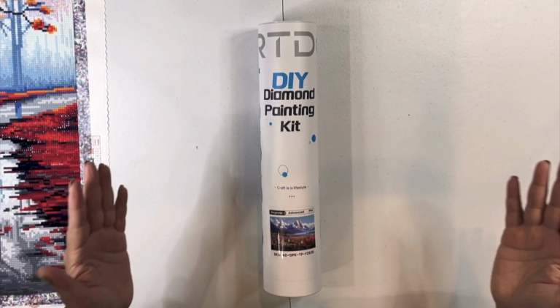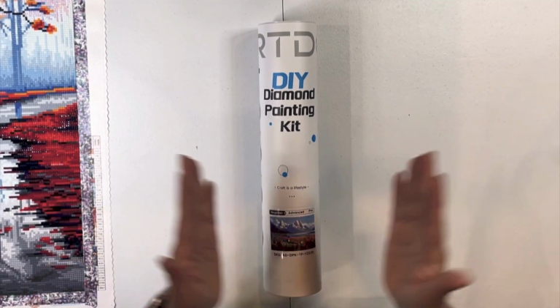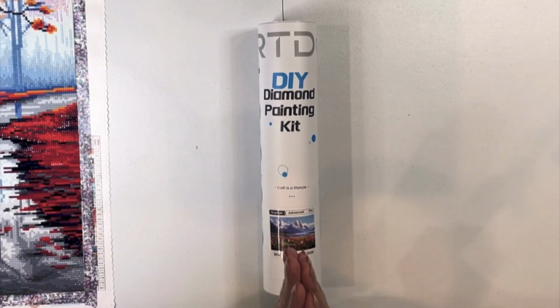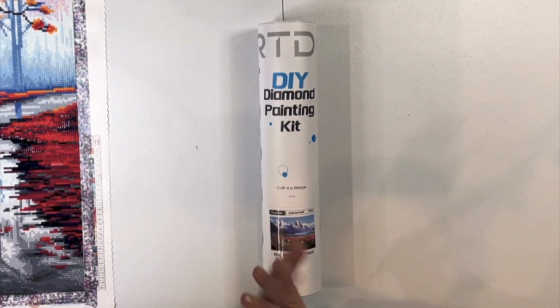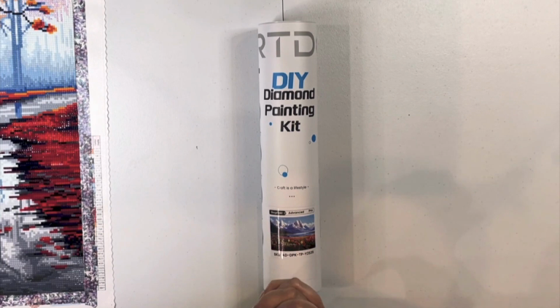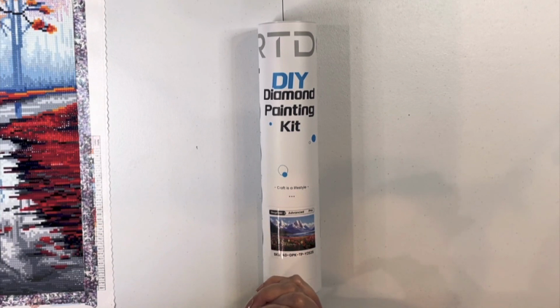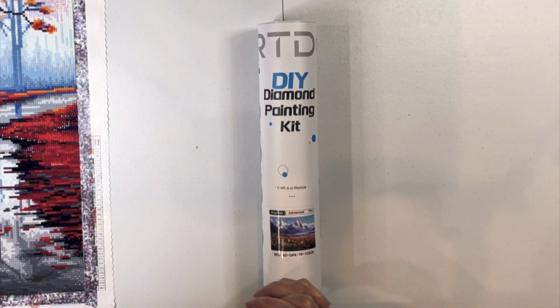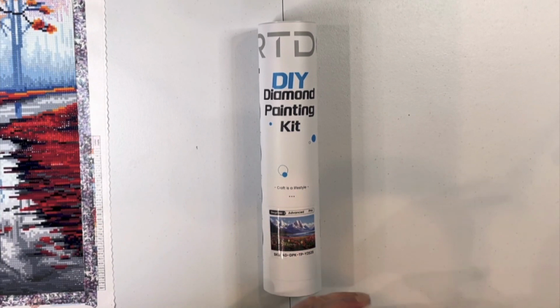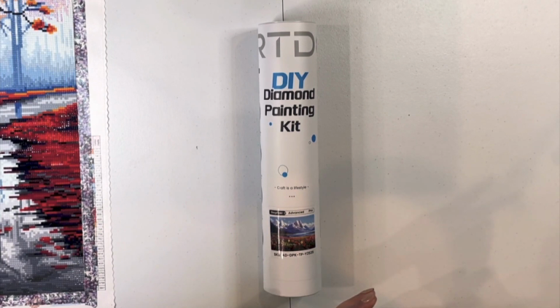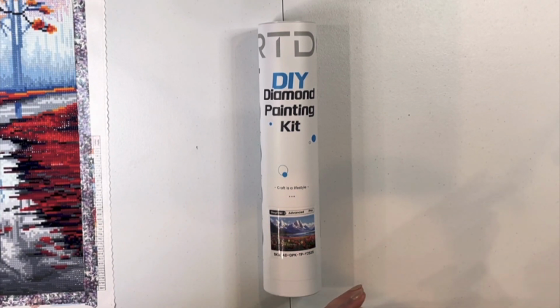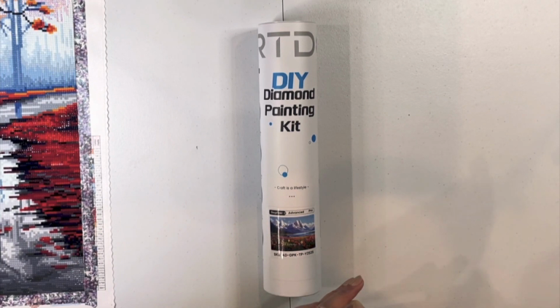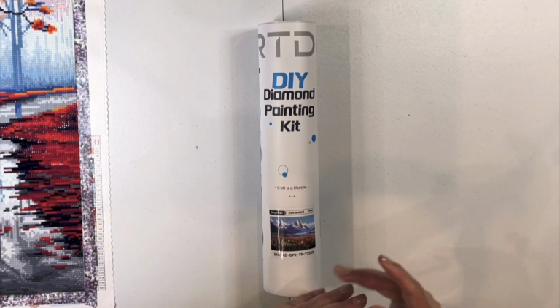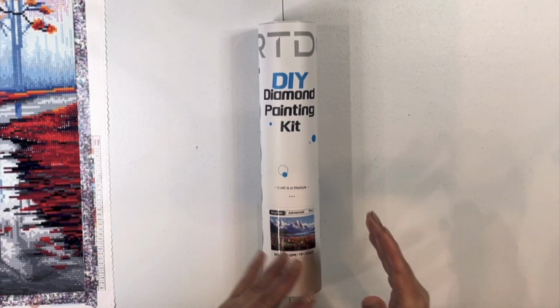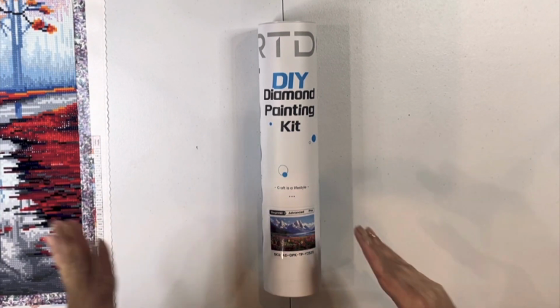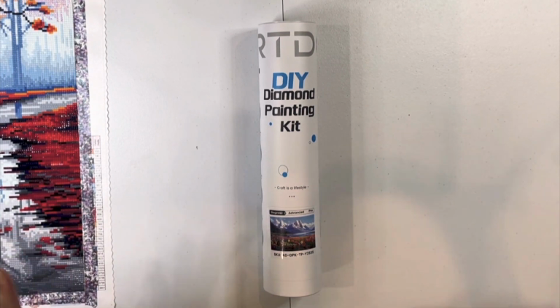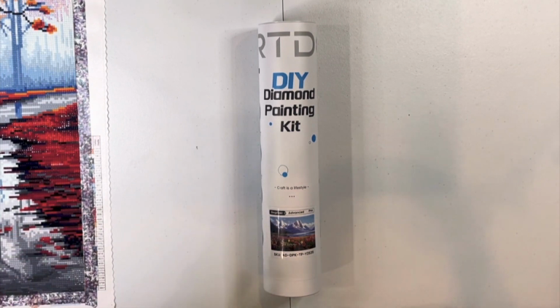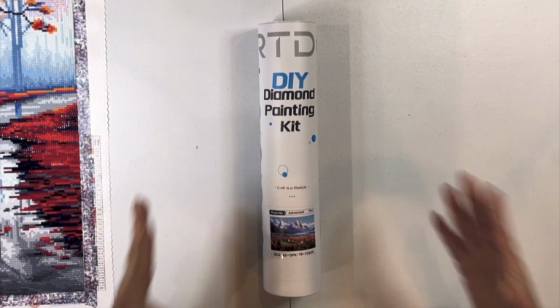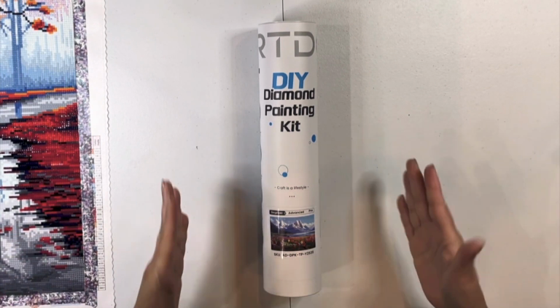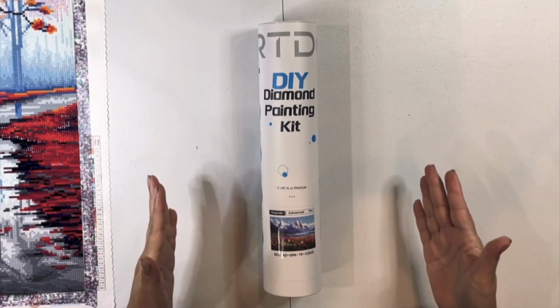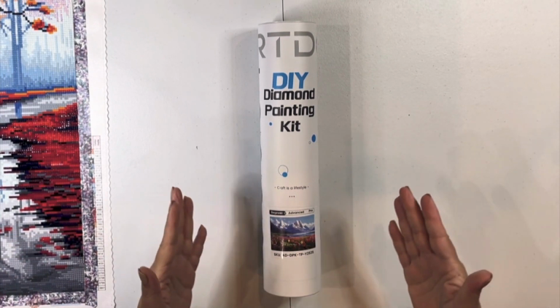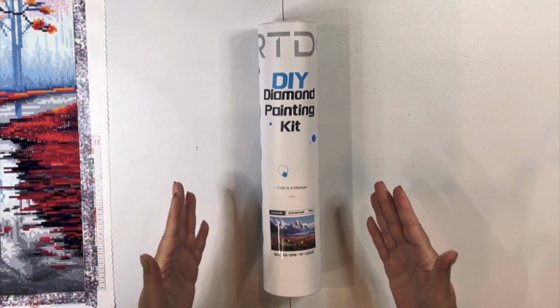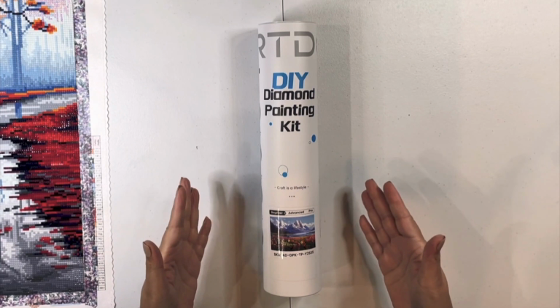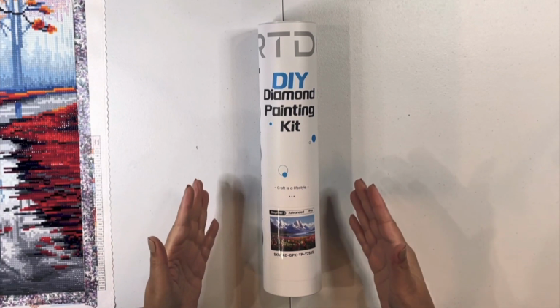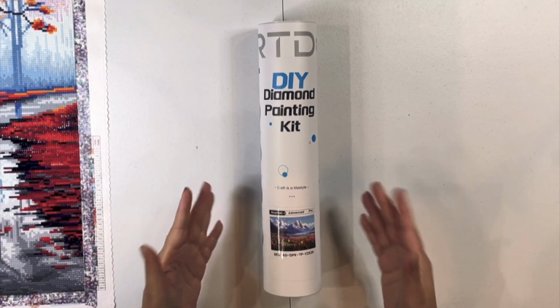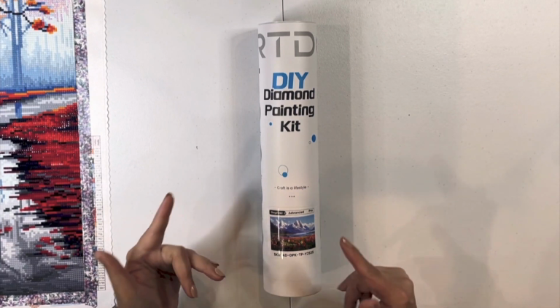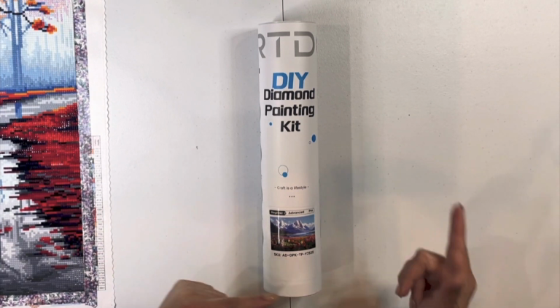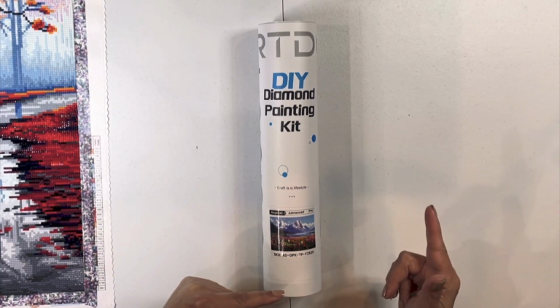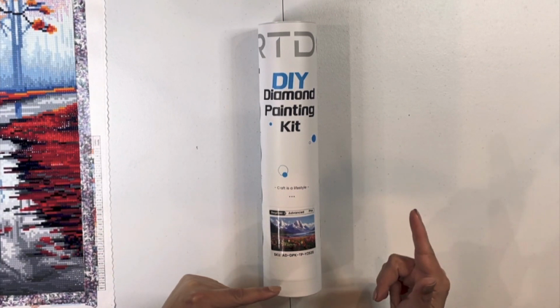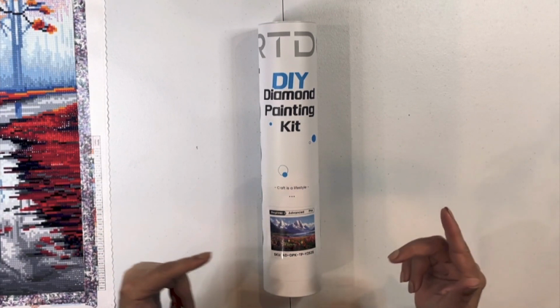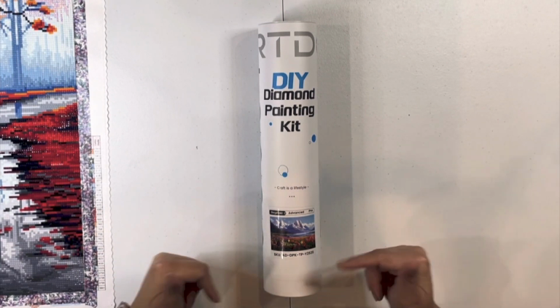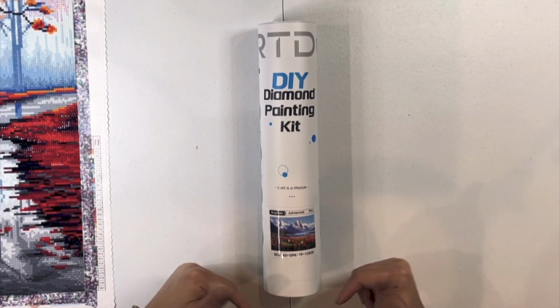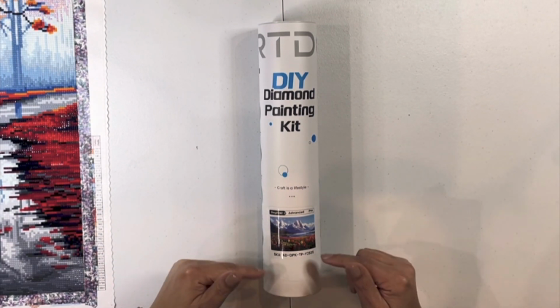Hey people, hey. Welcome to Kitty for Crafts. Just wanted to do a quick unboxing of Art Dot diamond painting.